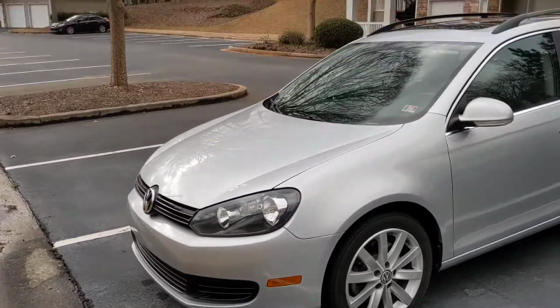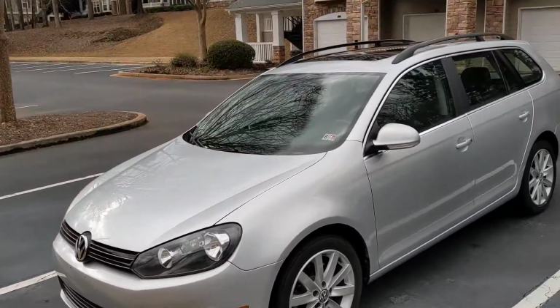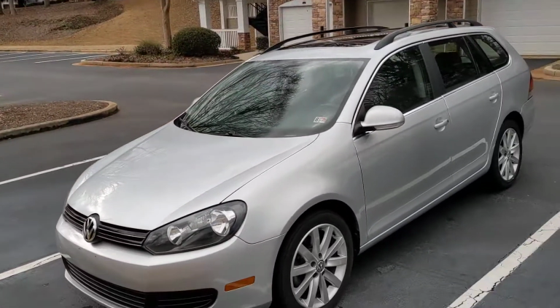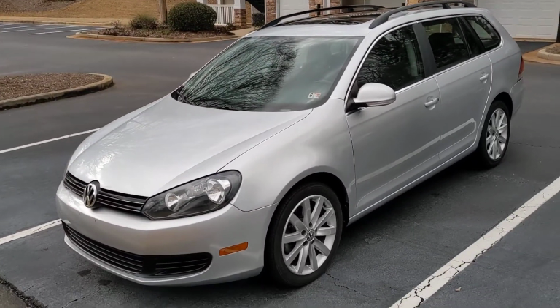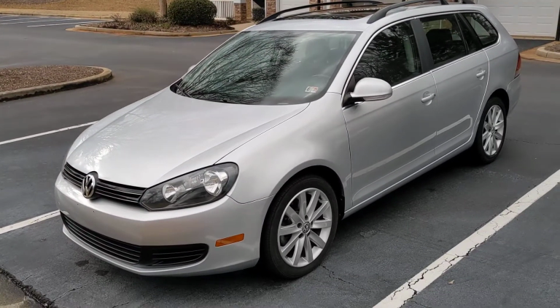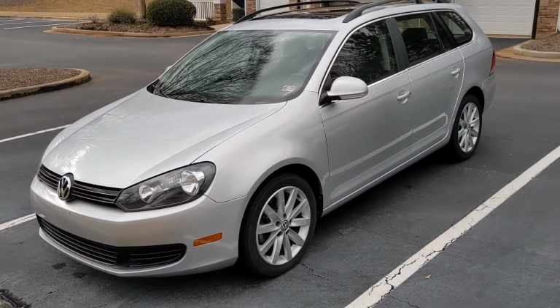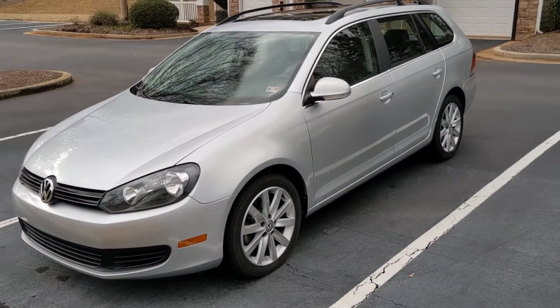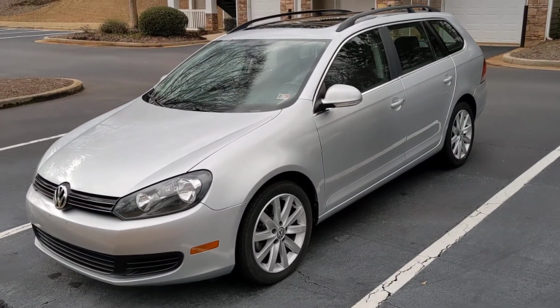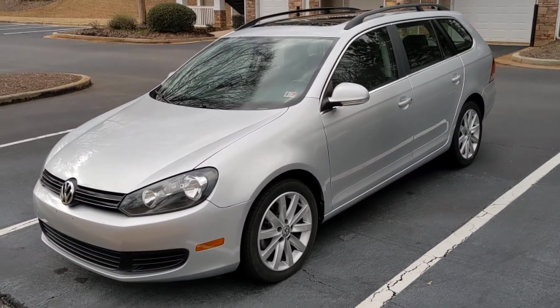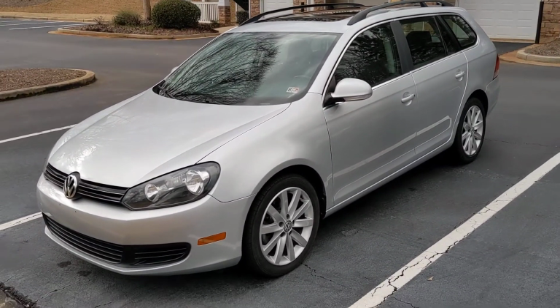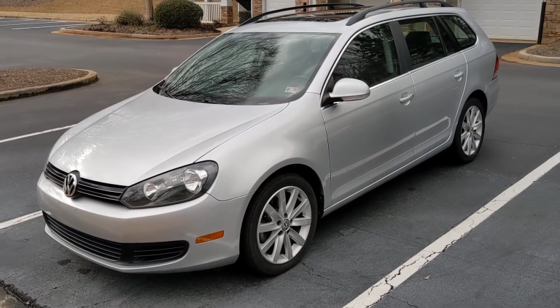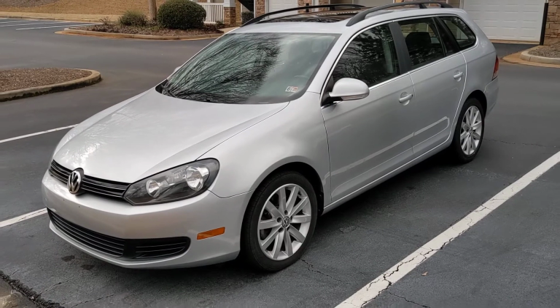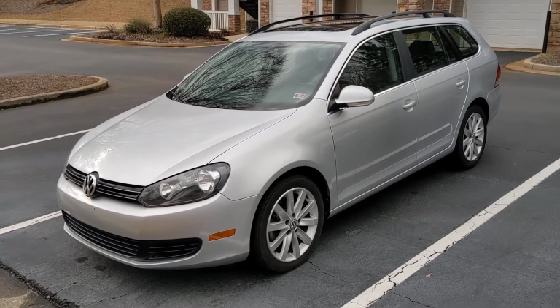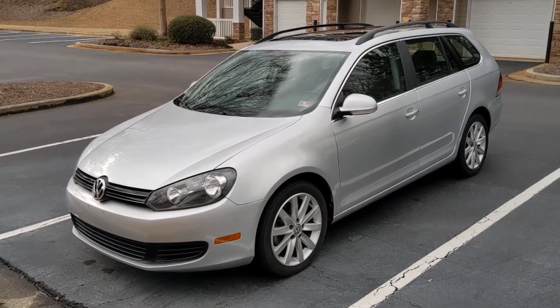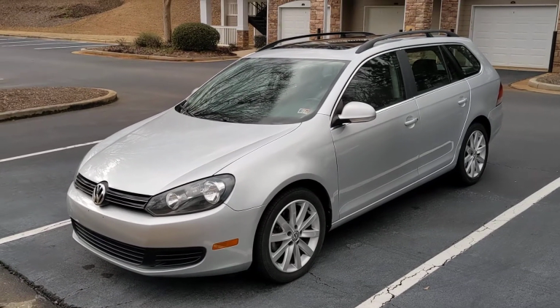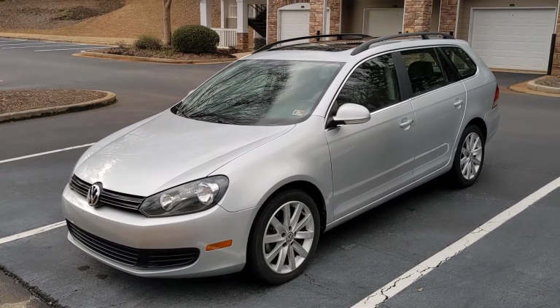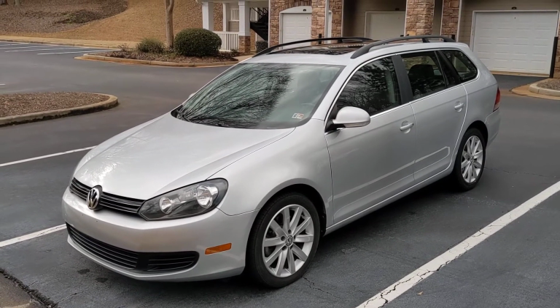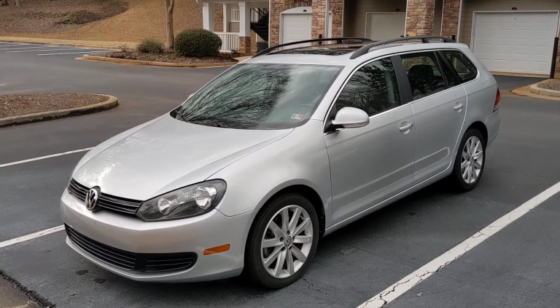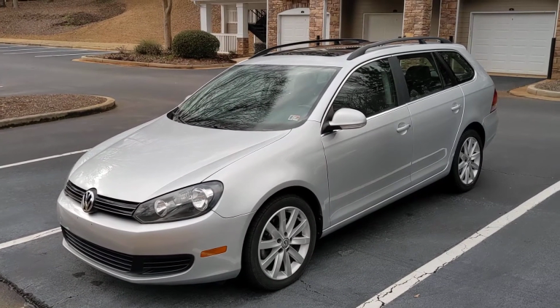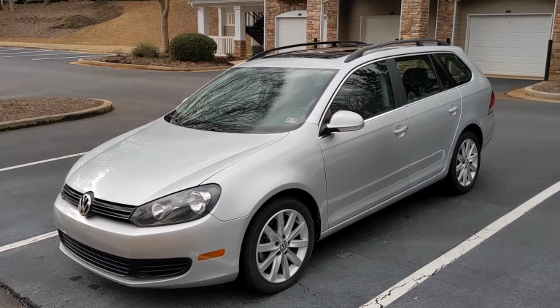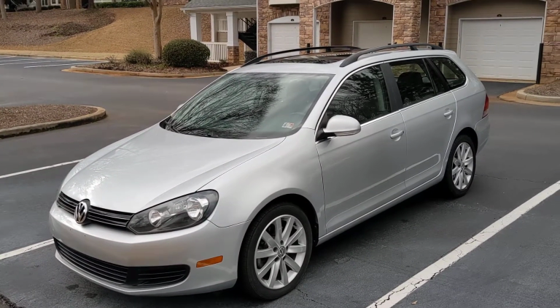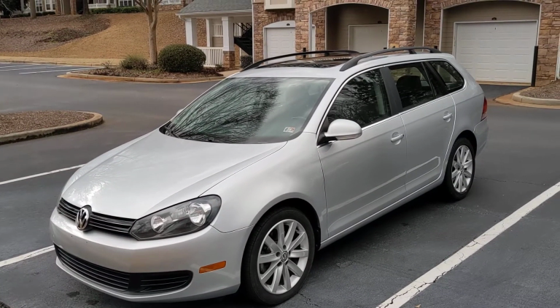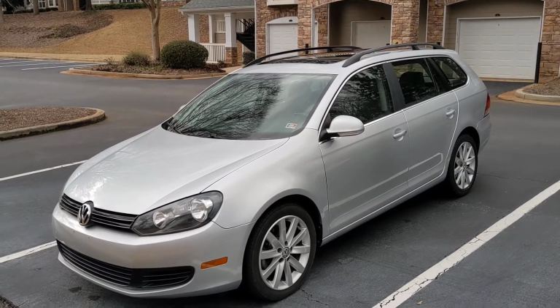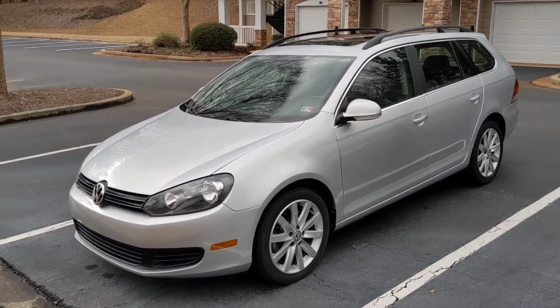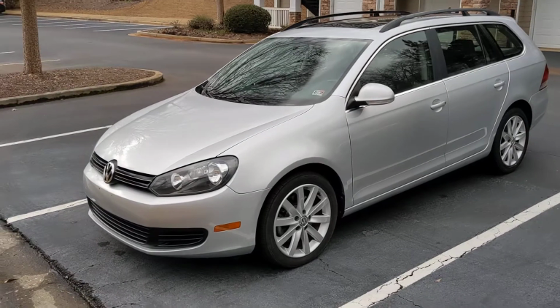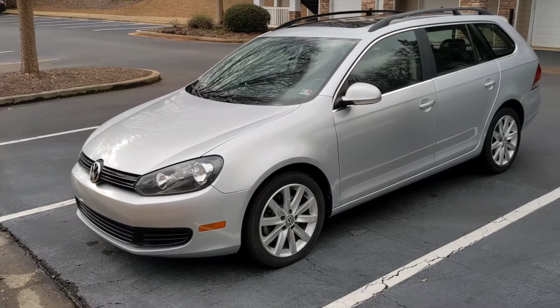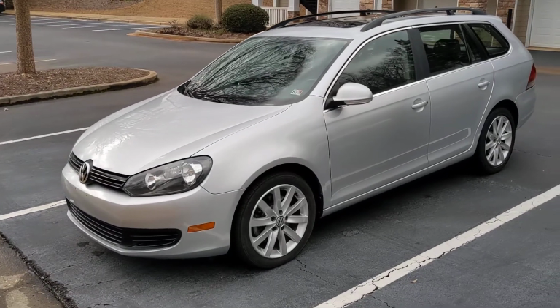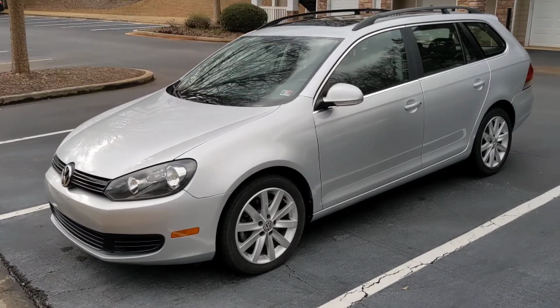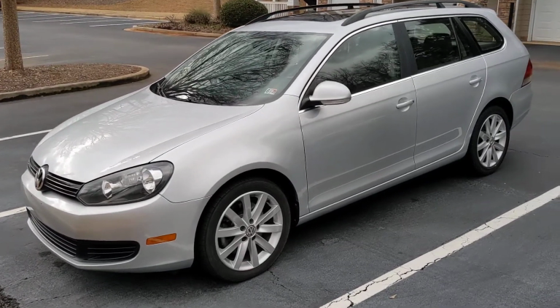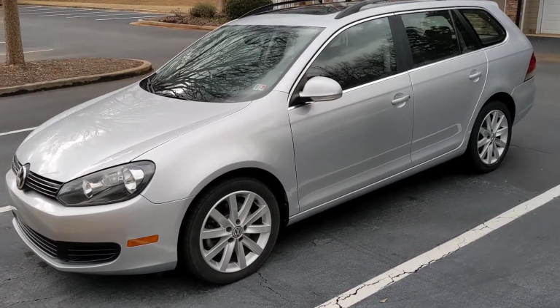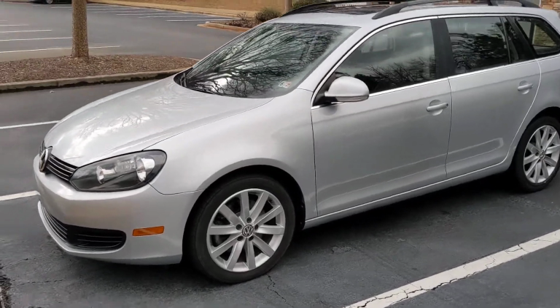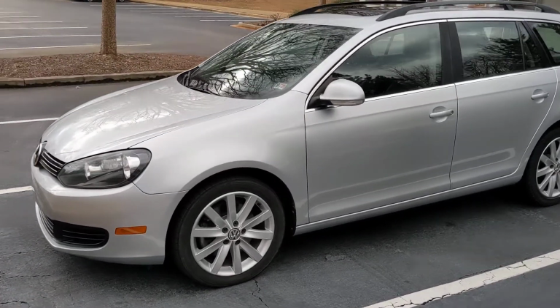Hey everybody, this is Mark with Blue Line Auto. I've got this 2013 Volkswagen Jetta Sport Wagon TDI, the 2 liter turbo diesel. Got it for sale.